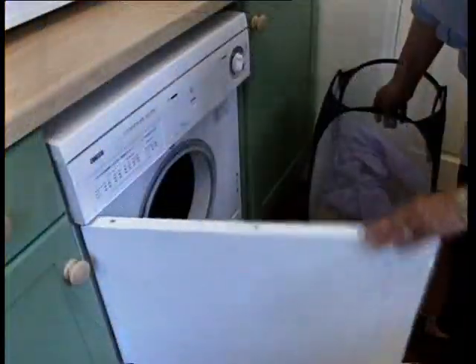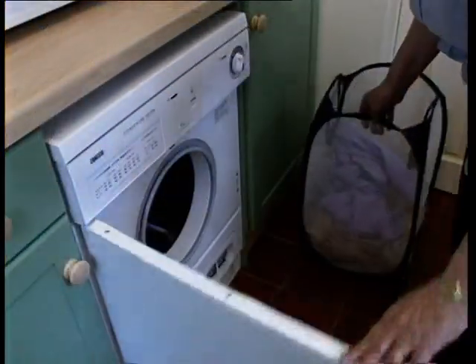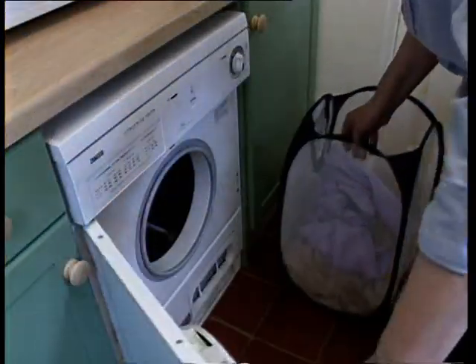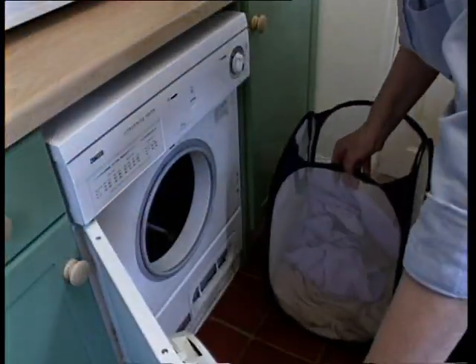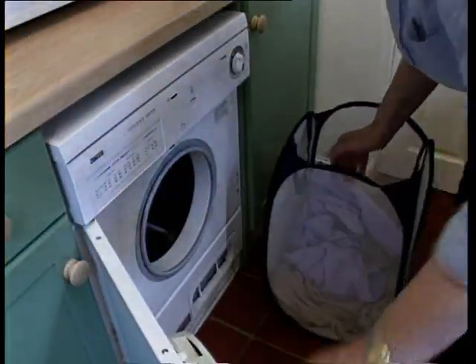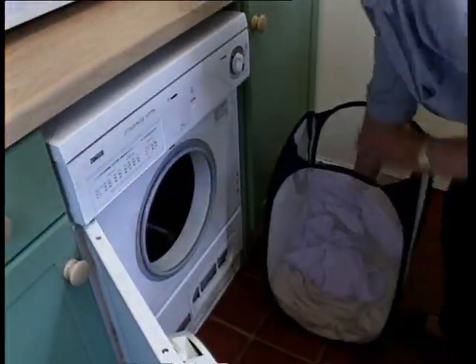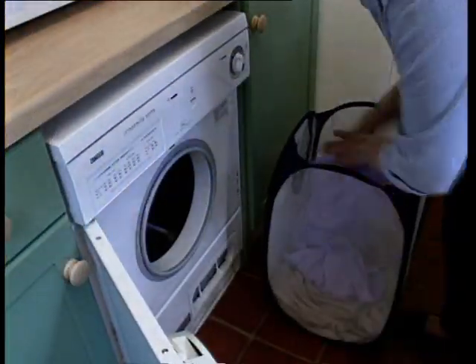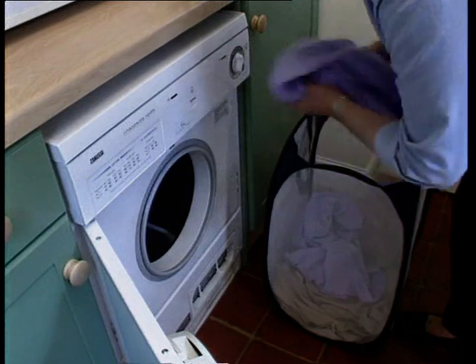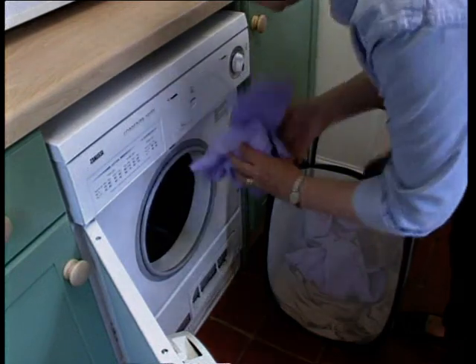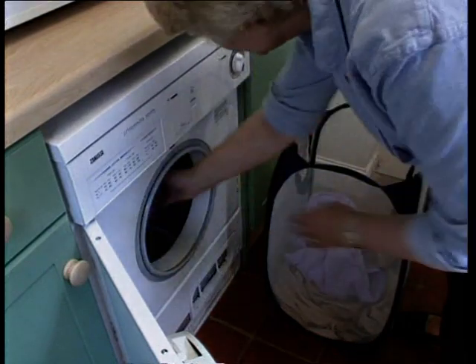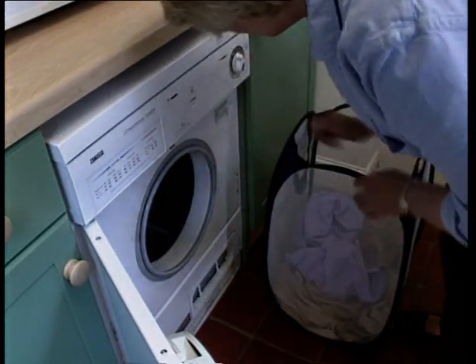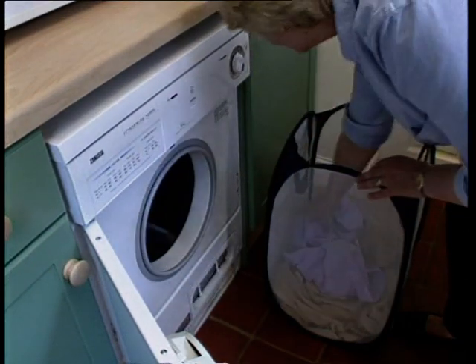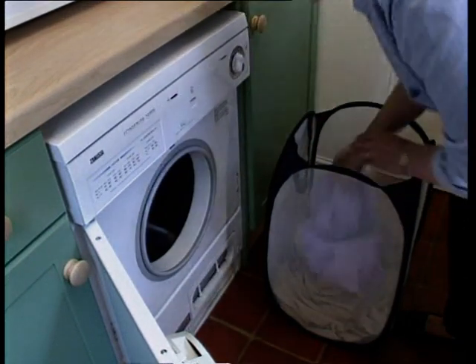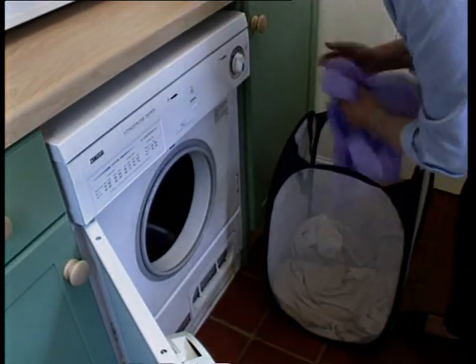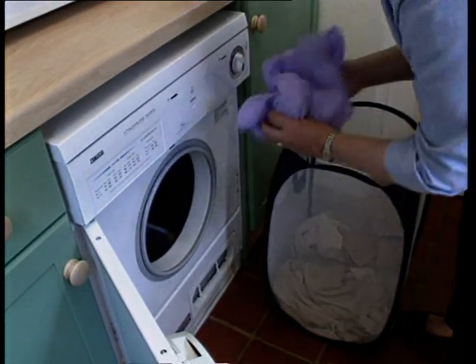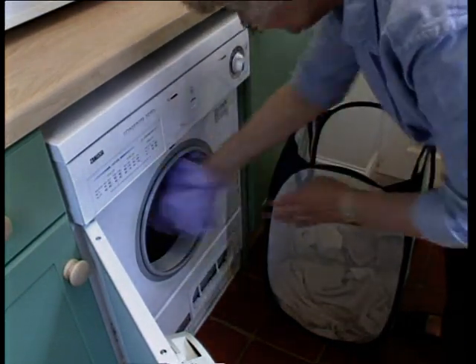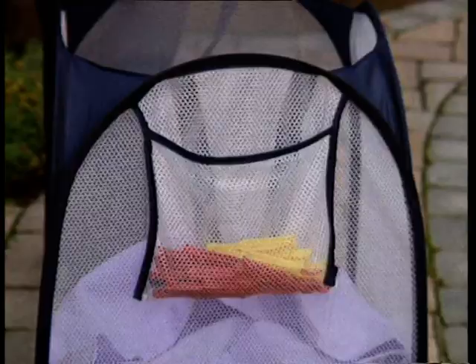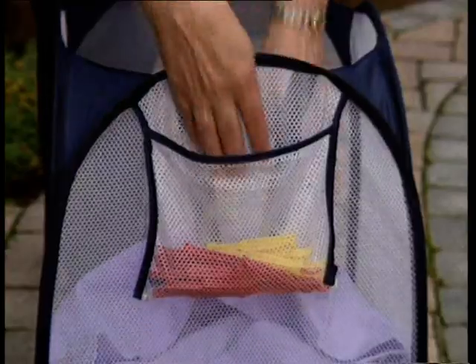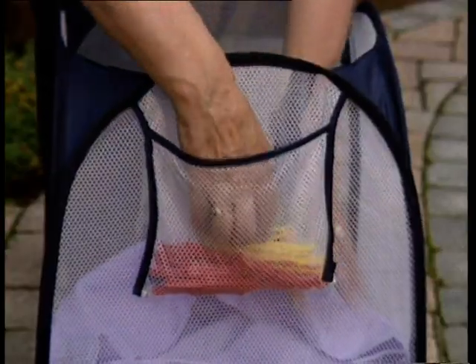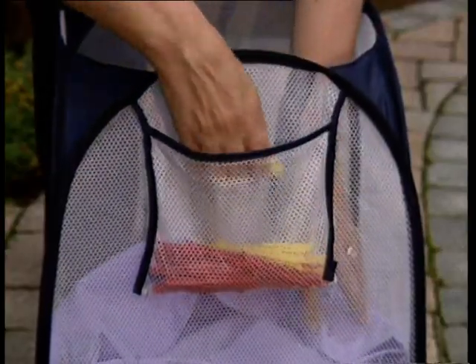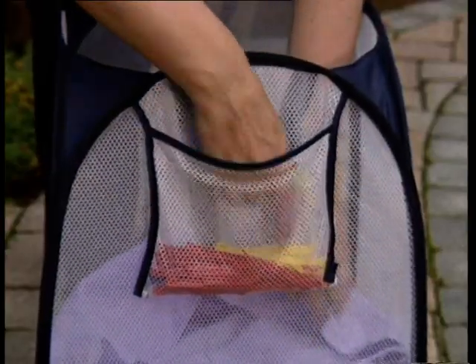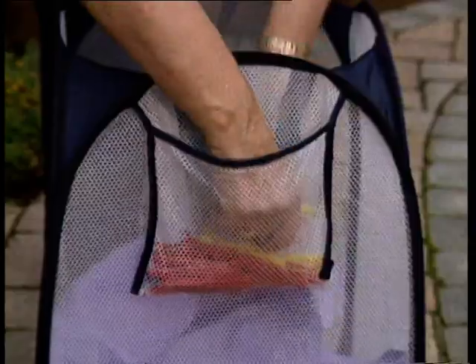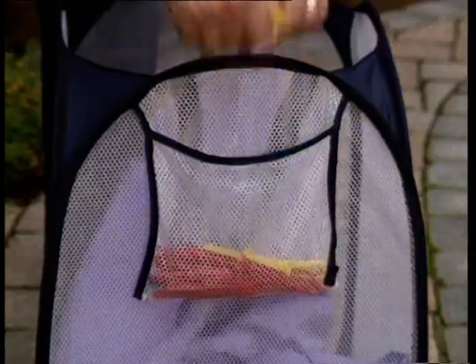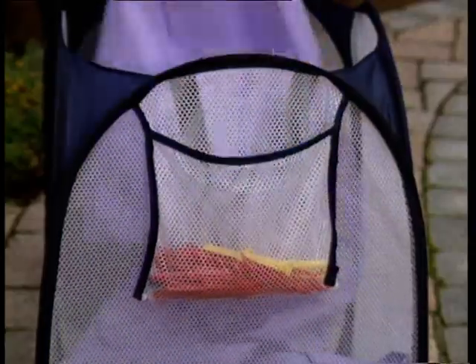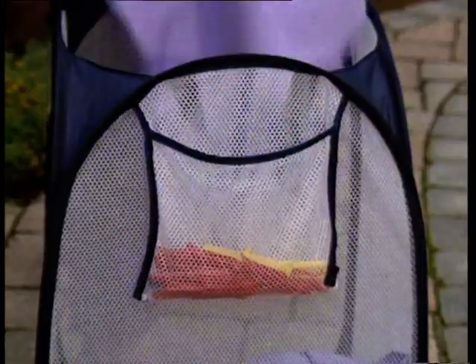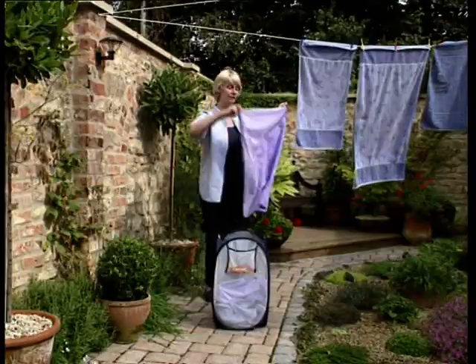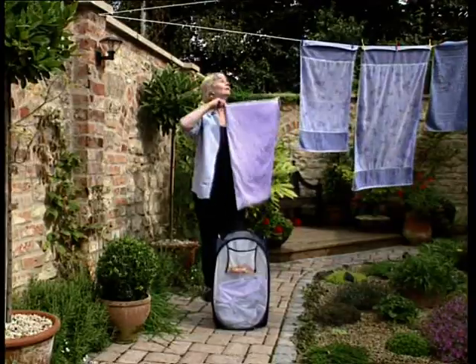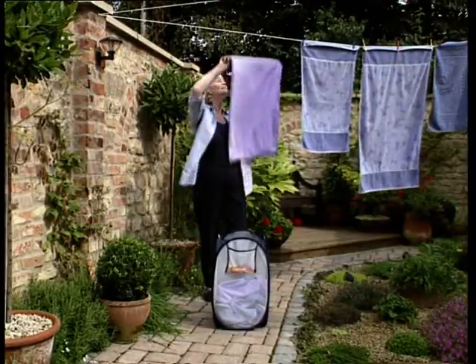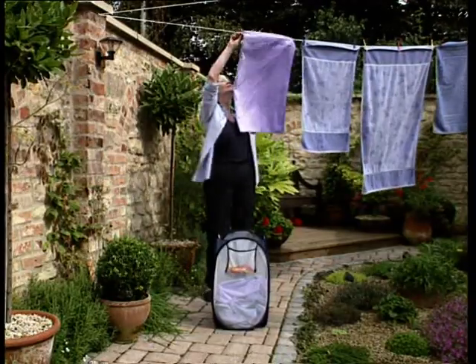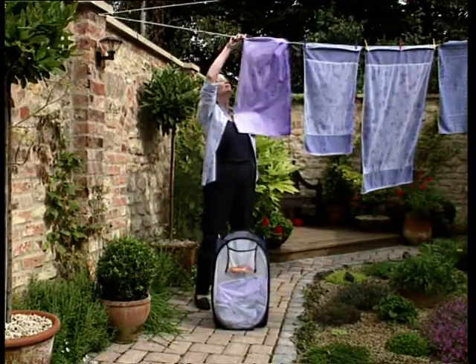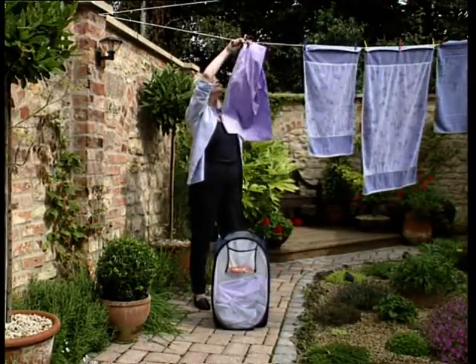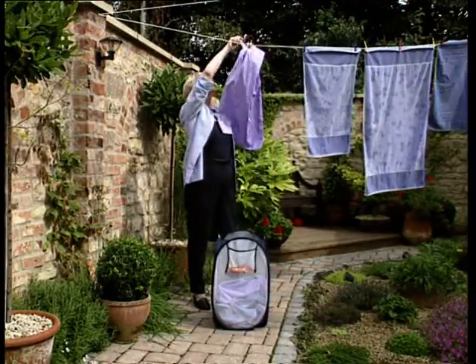From washing machine to tumble dryer, this versatile basket will always be in use. If you're hanging washing outdoors, there's a handy pocket for your pegs, and enough capacity for a full wash load.